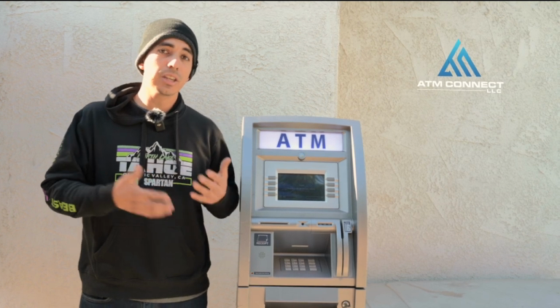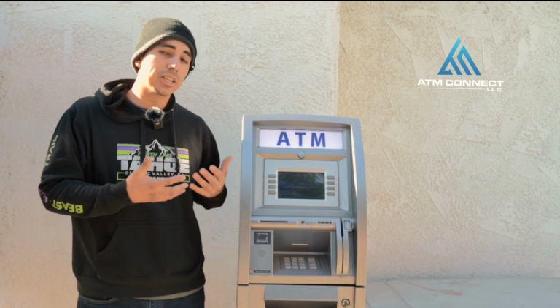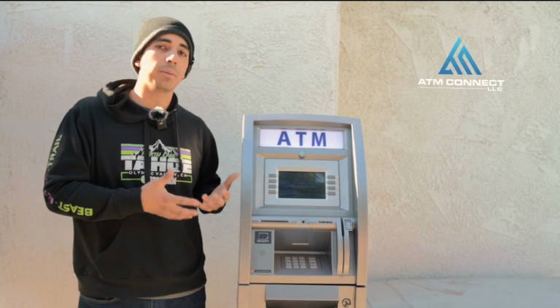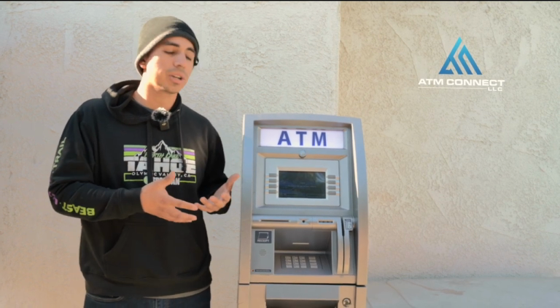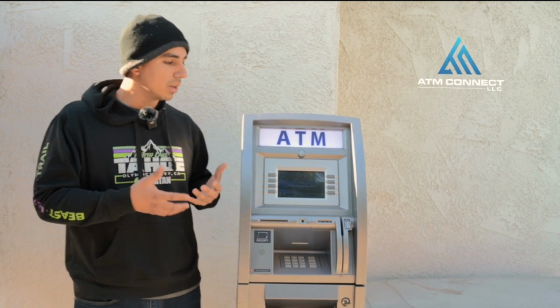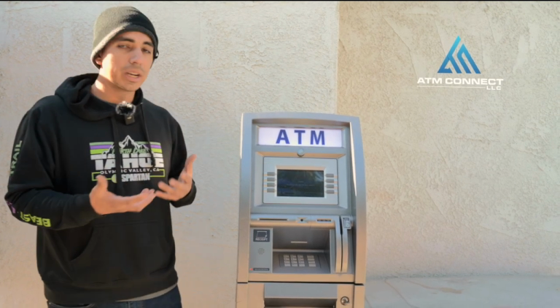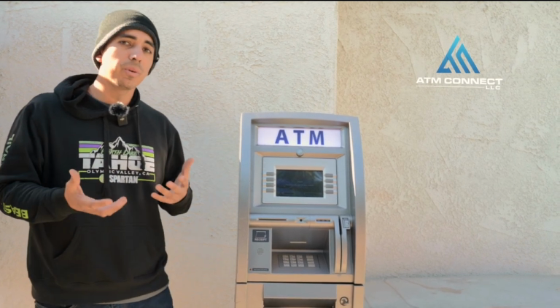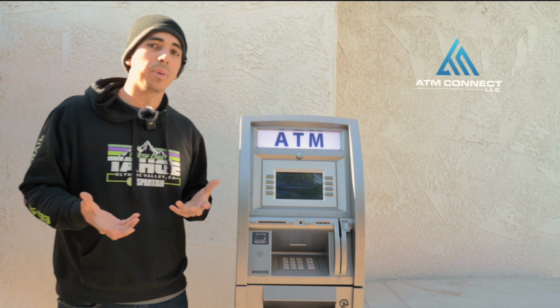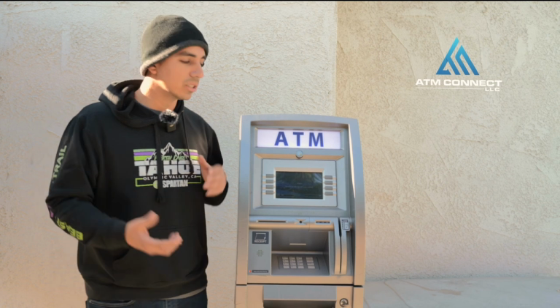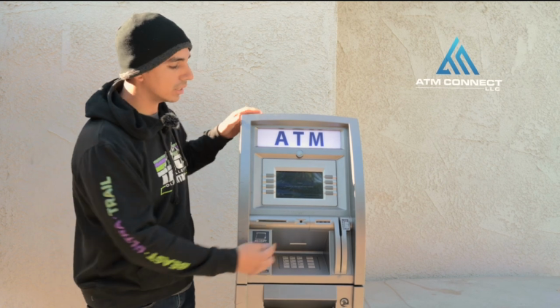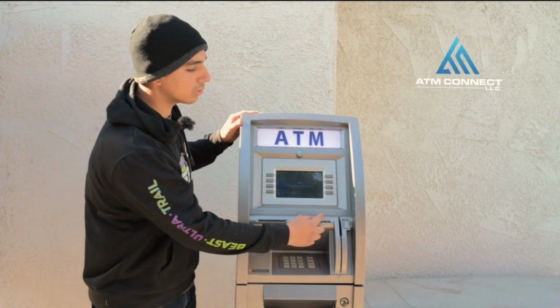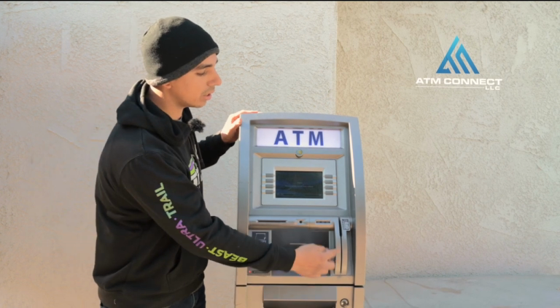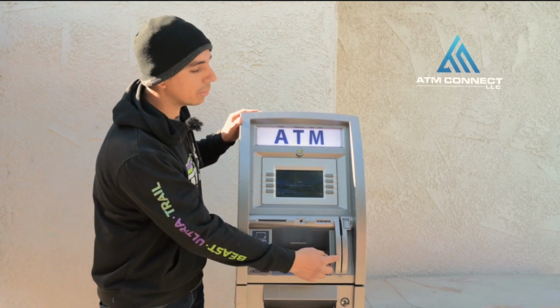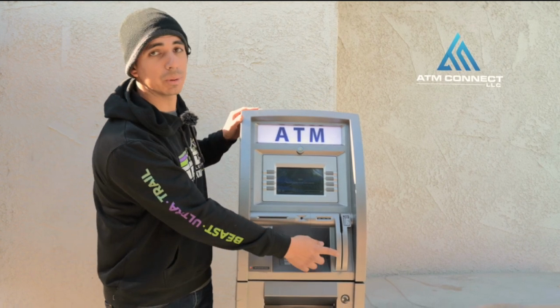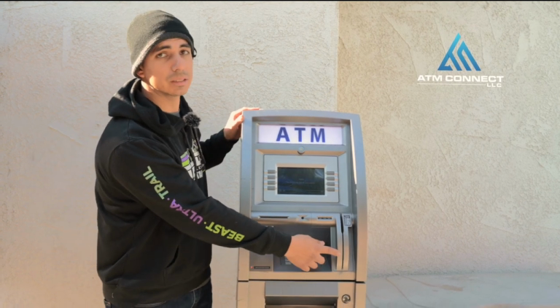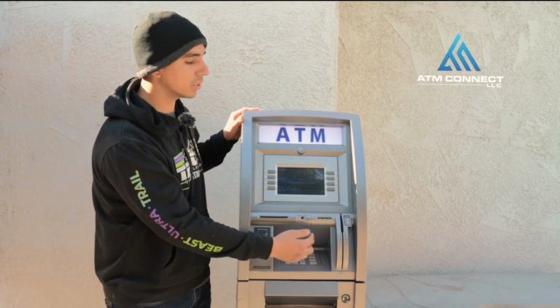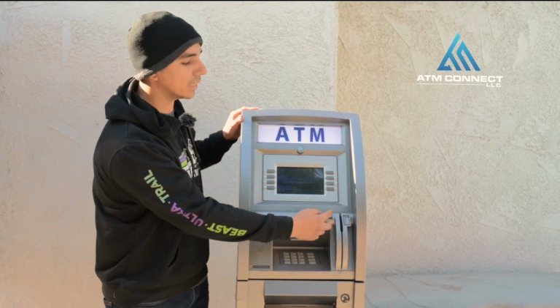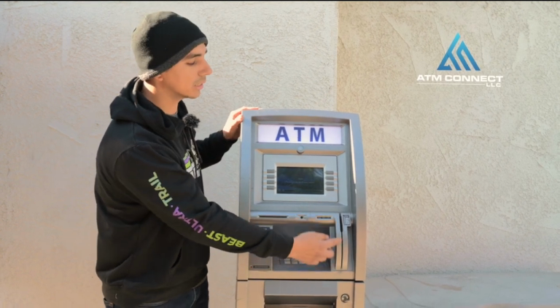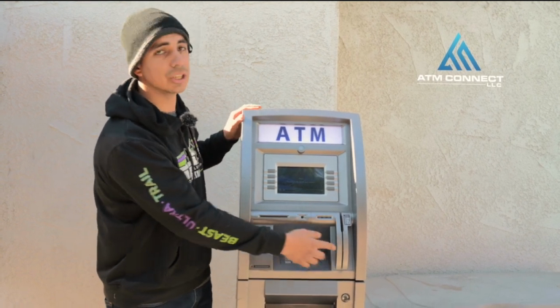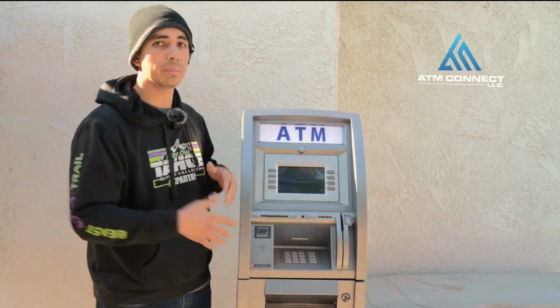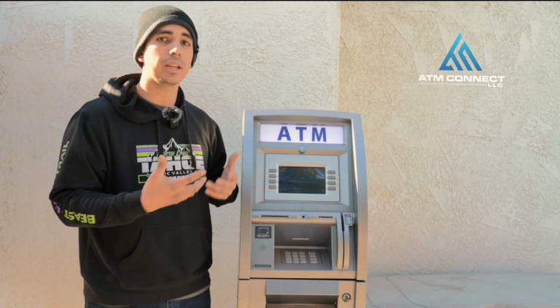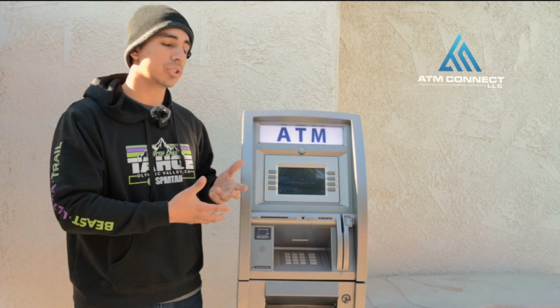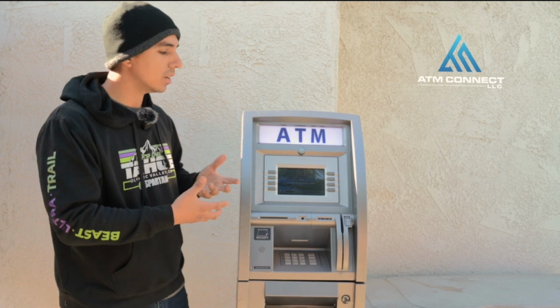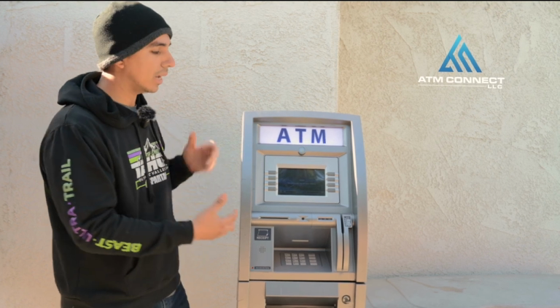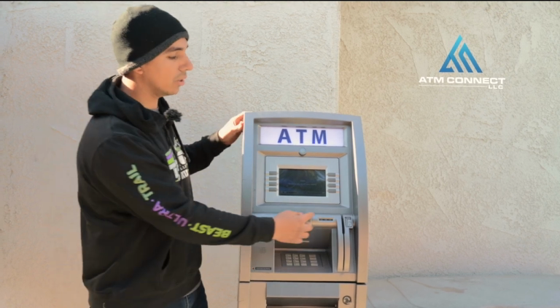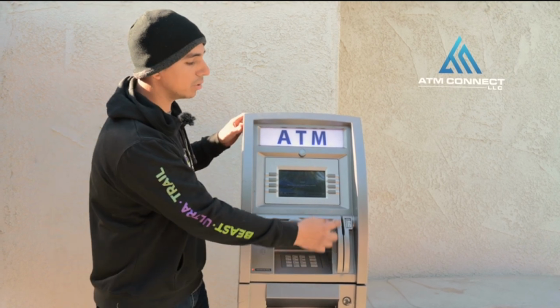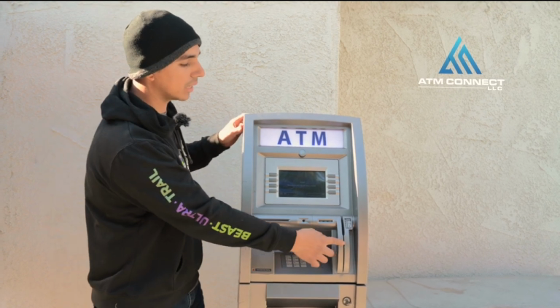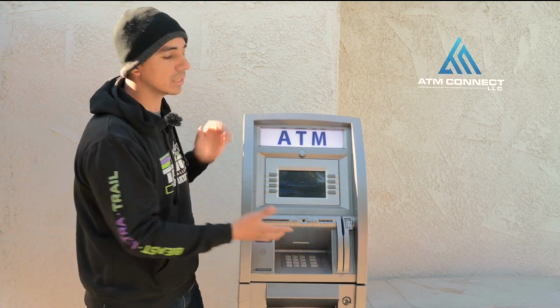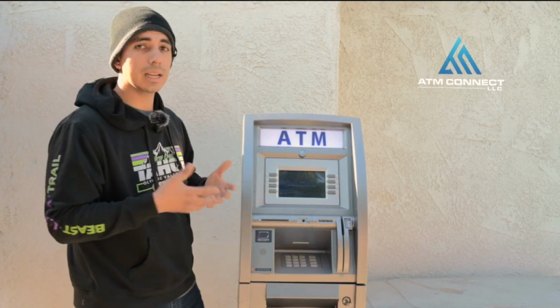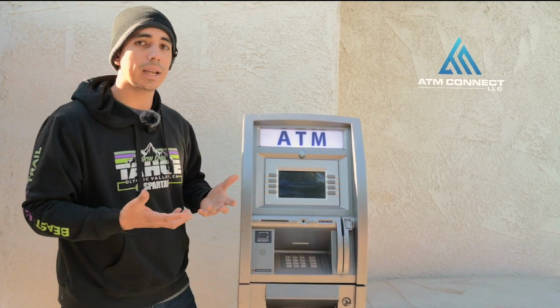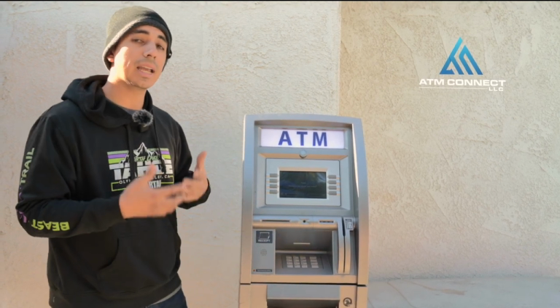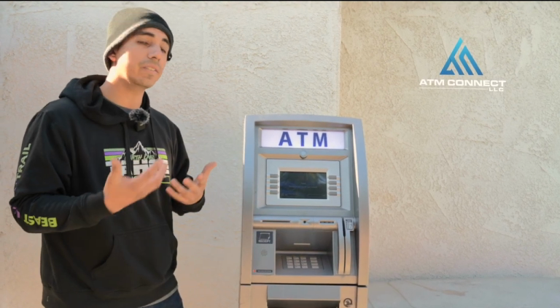This one I actually bought at a pawn shop. Right here, even before I bought it, I saw that this piece I'm going to have to replace — that's something to take into consideration when buying a used machine. I know I need to buy this kit because it's not in compliance; it's not EMV.